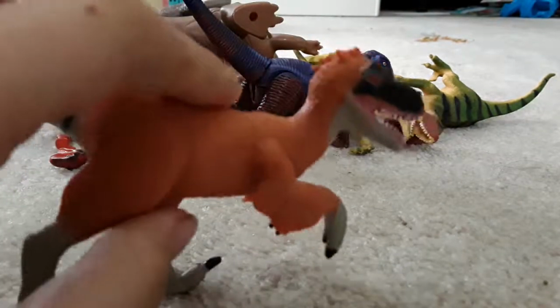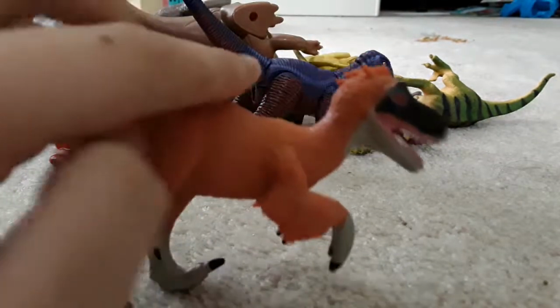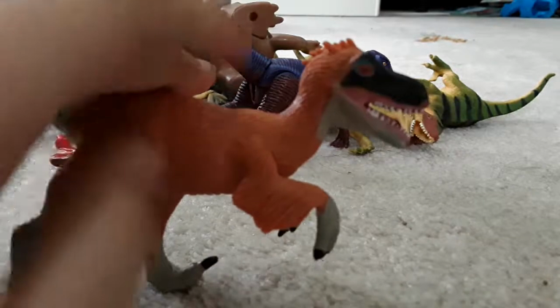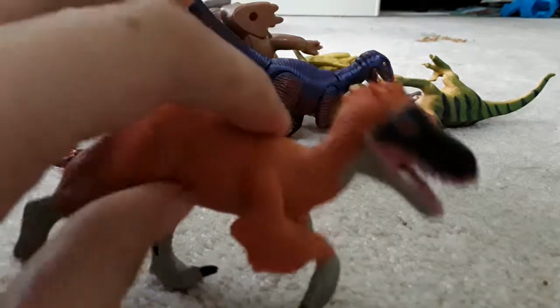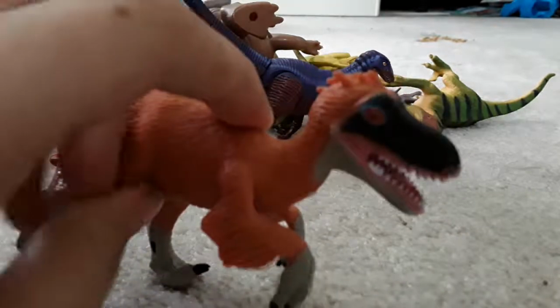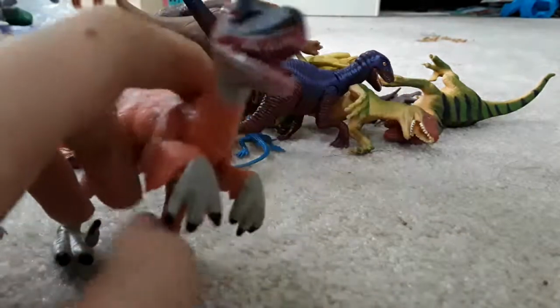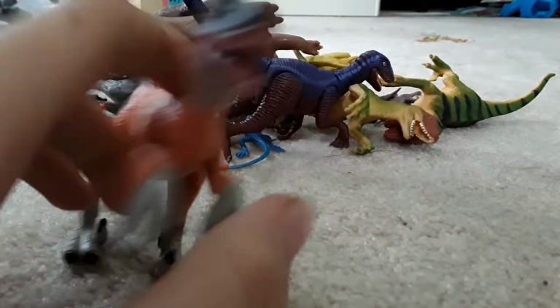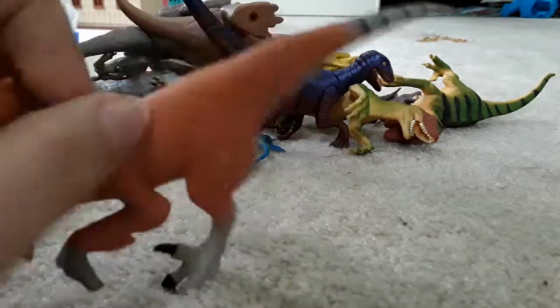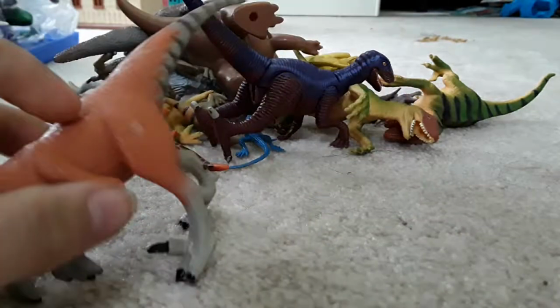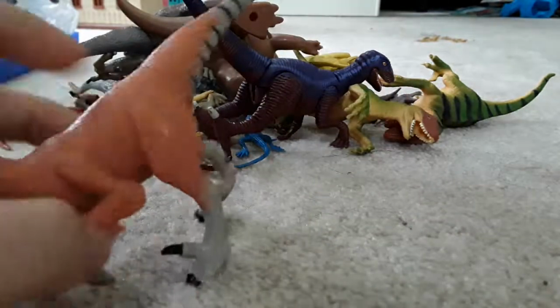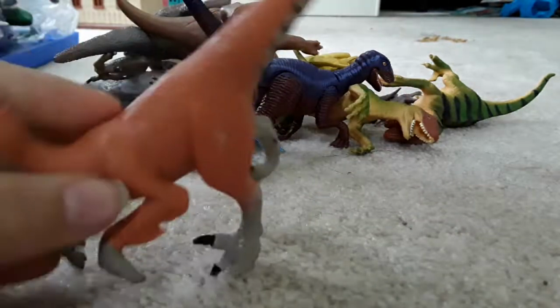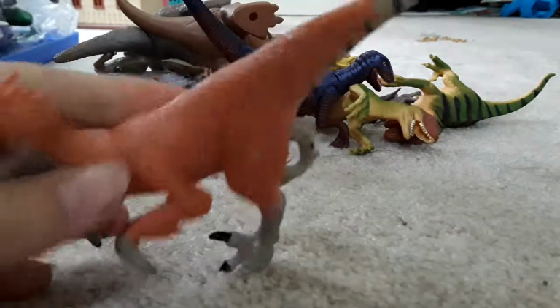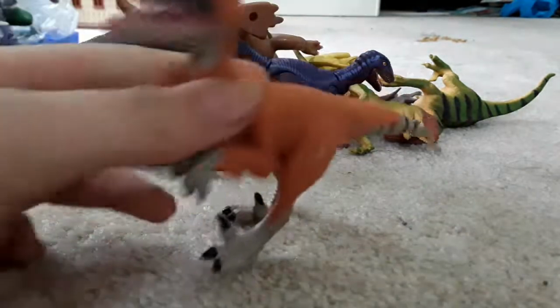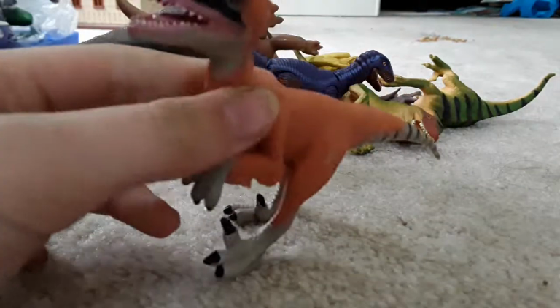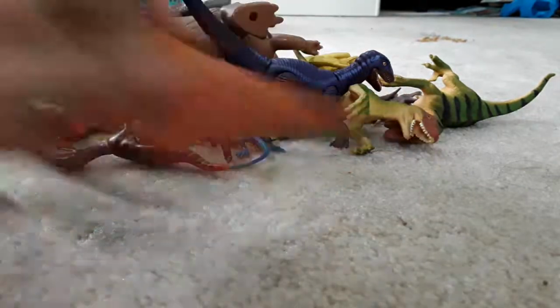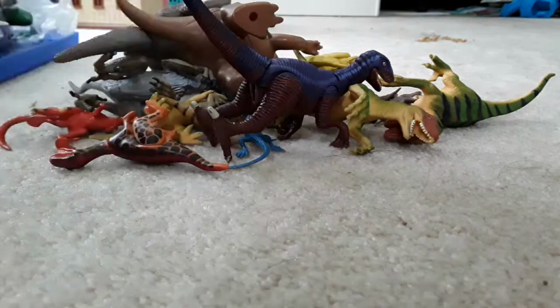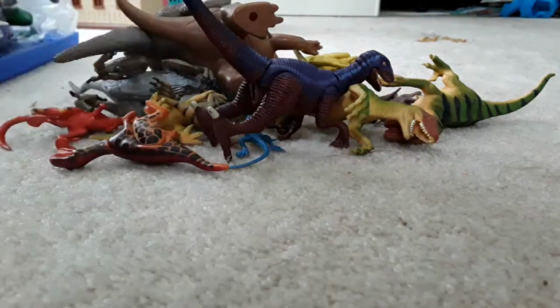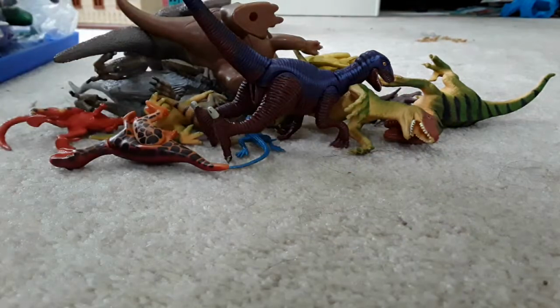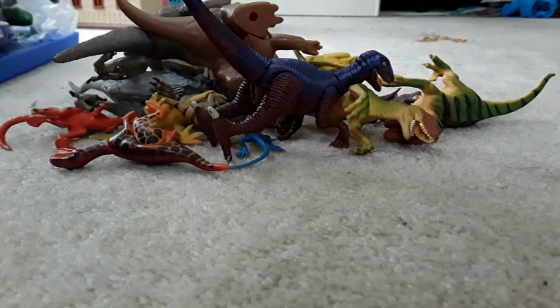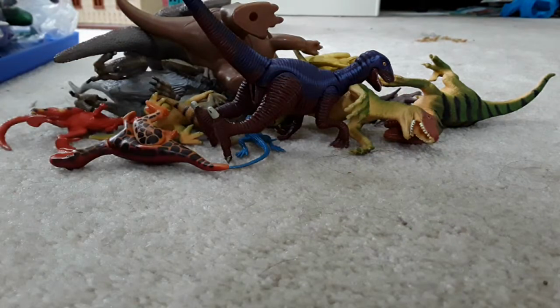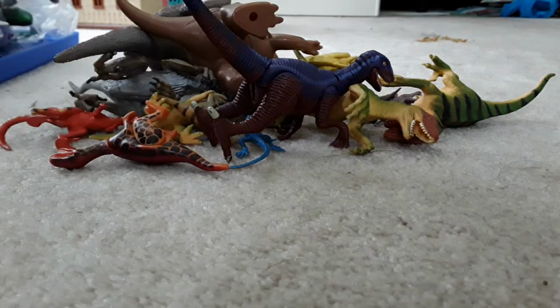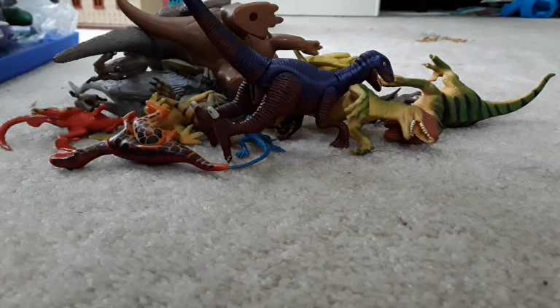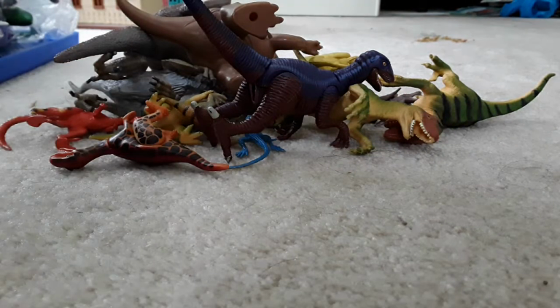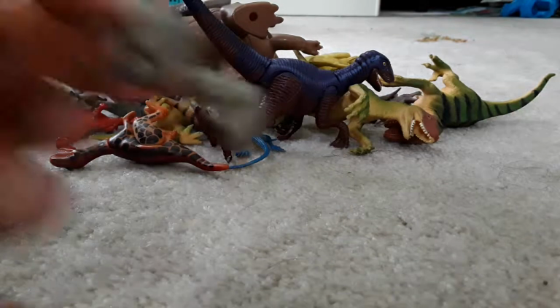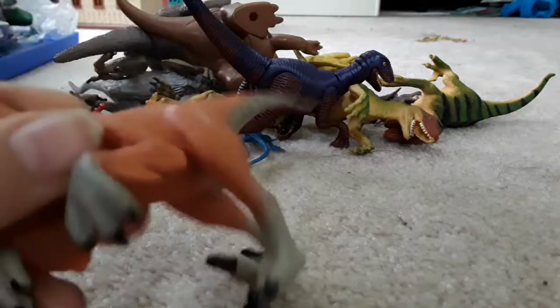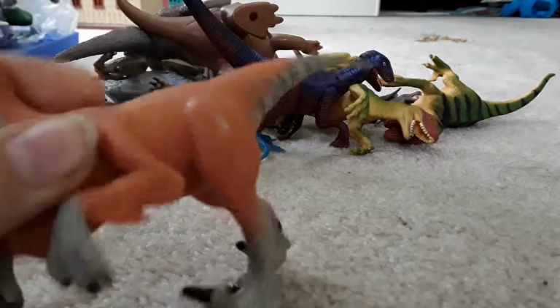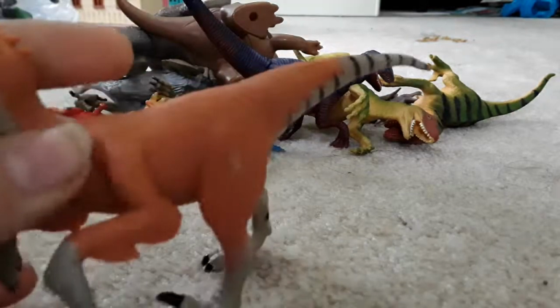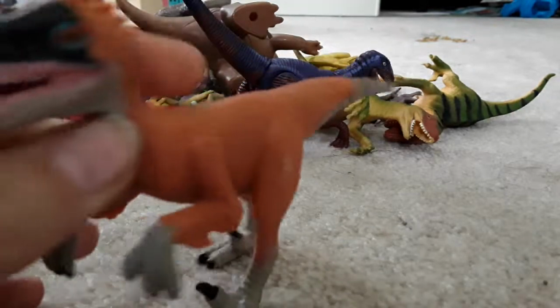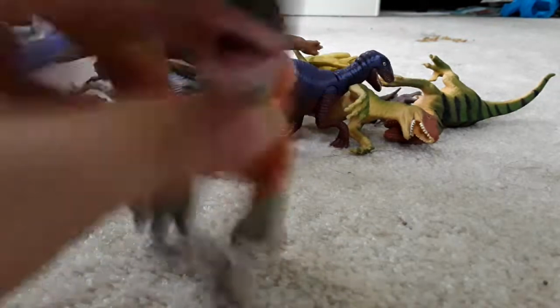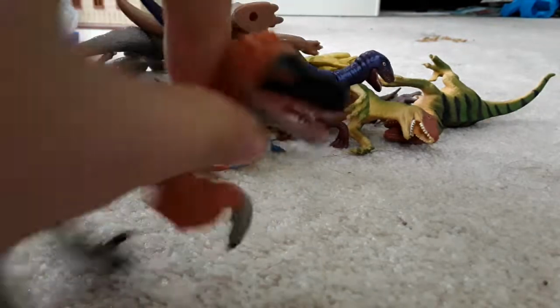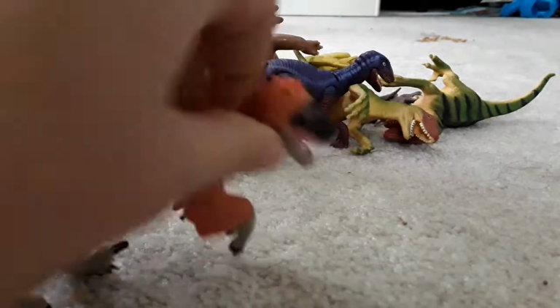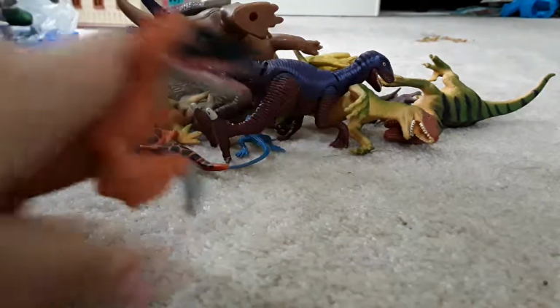Here's a raptor — an orange raptor. It's also a Velociraptor, made in 2004.